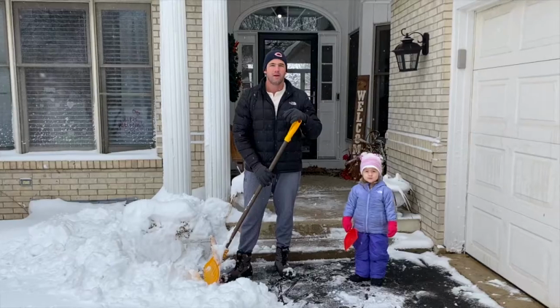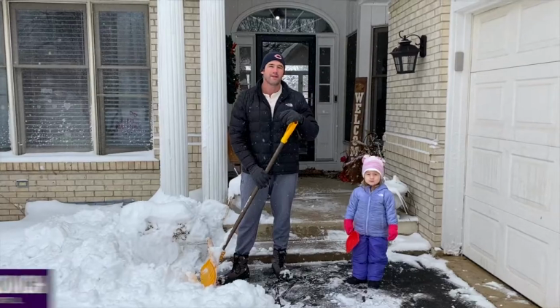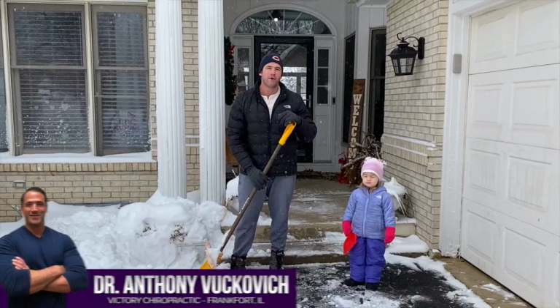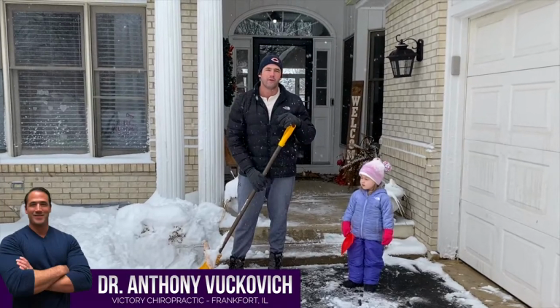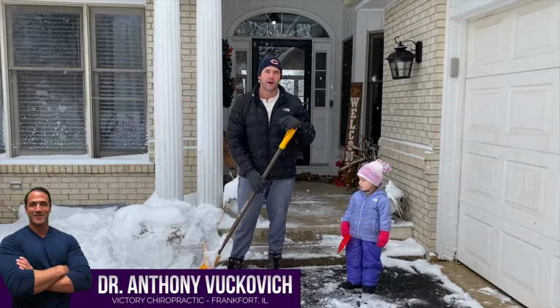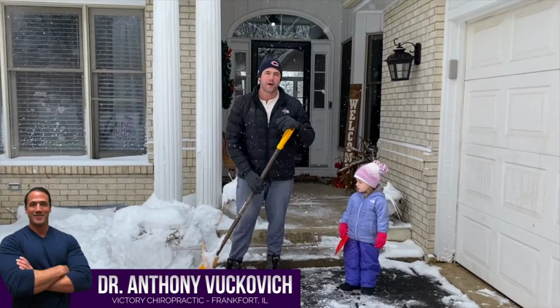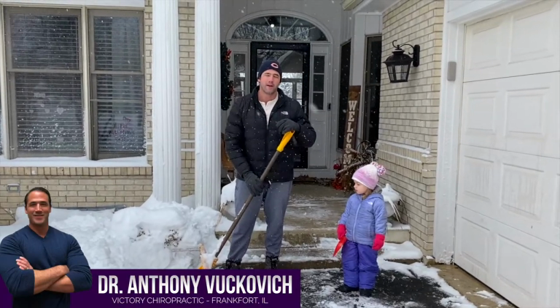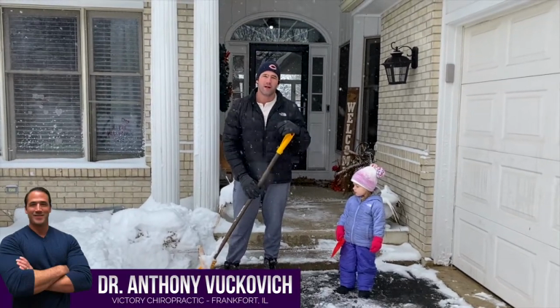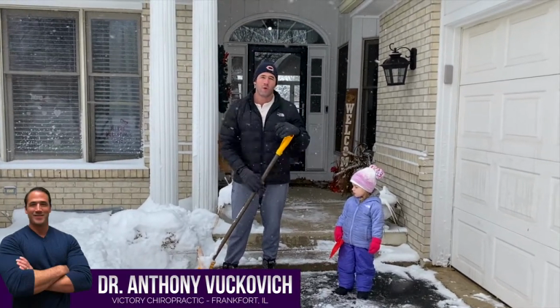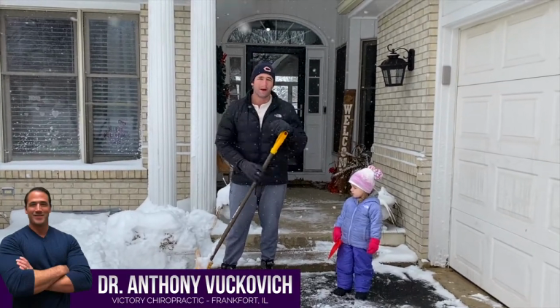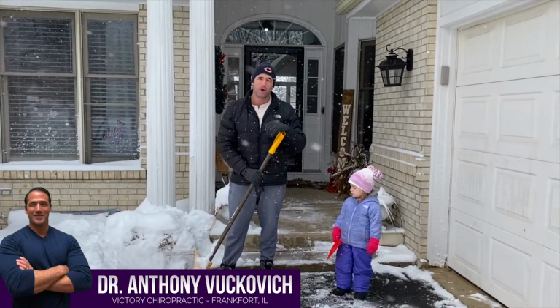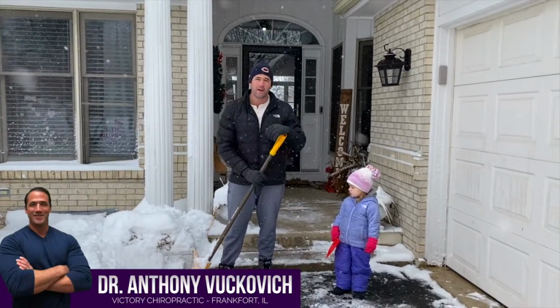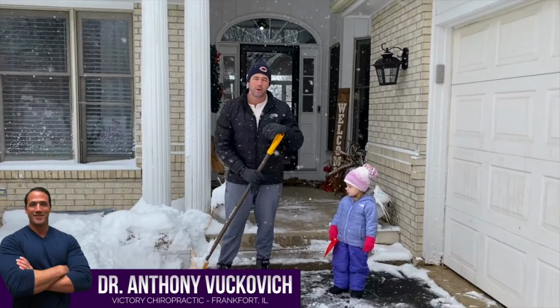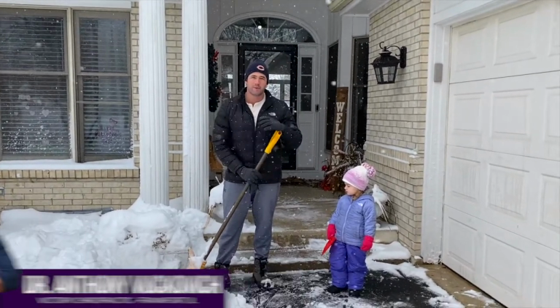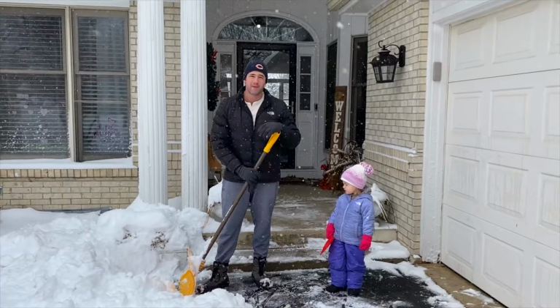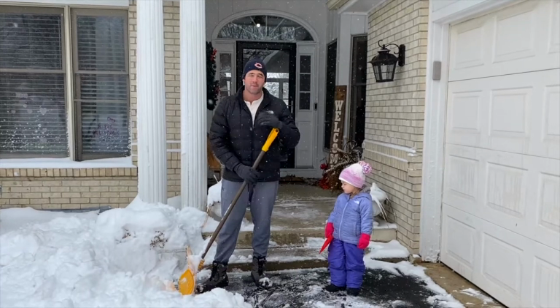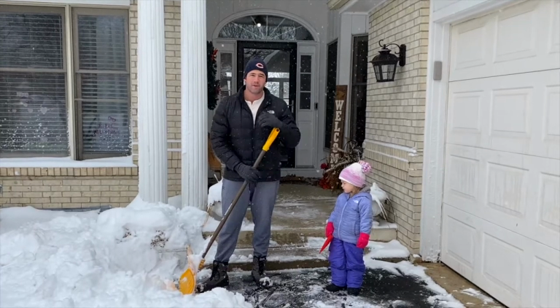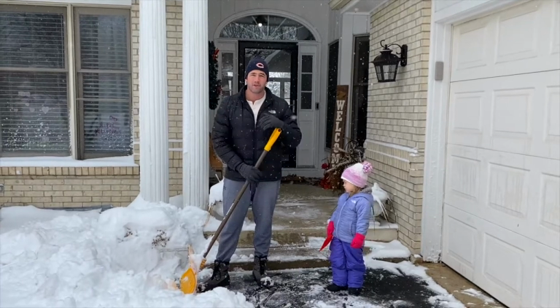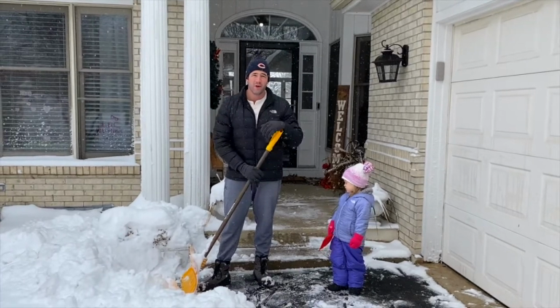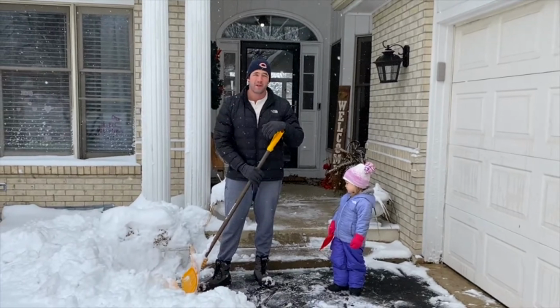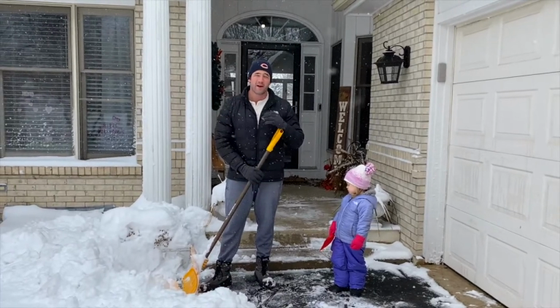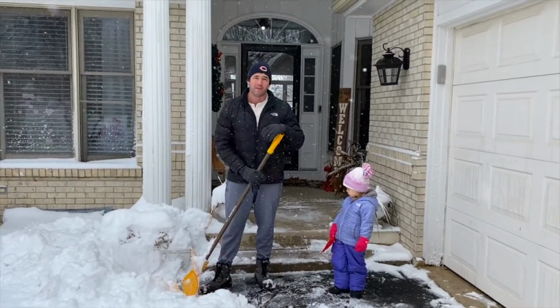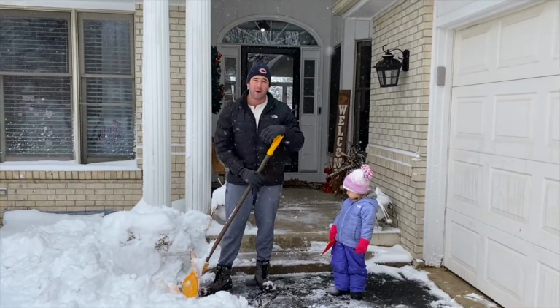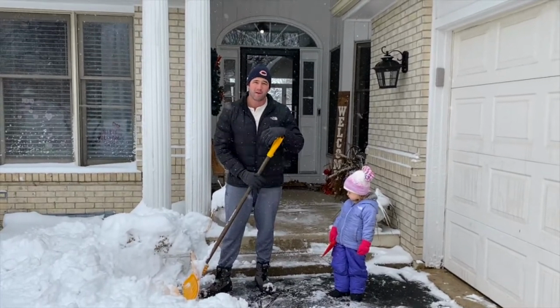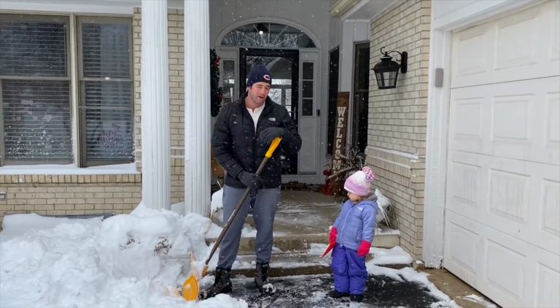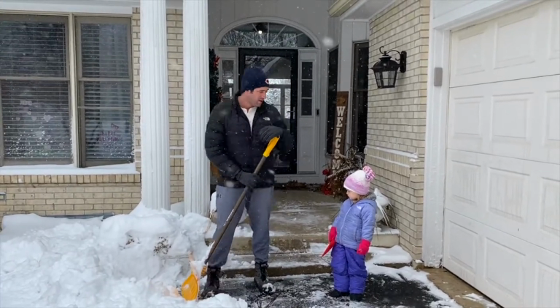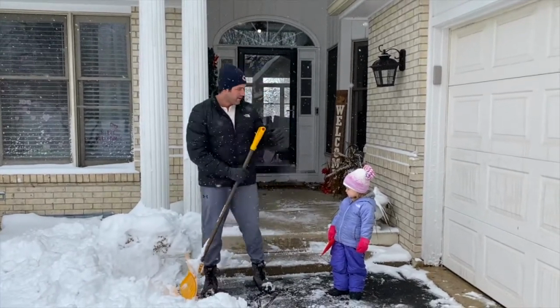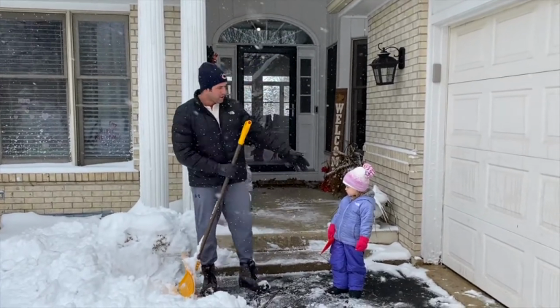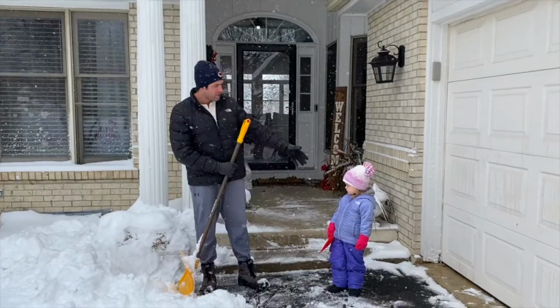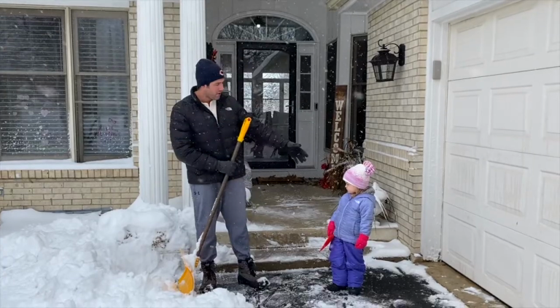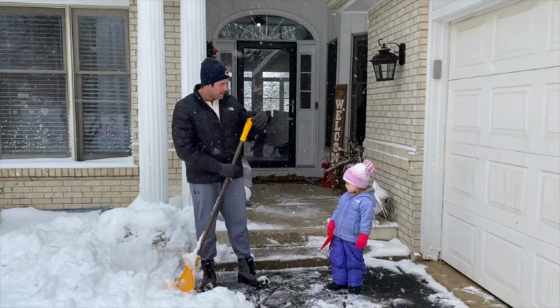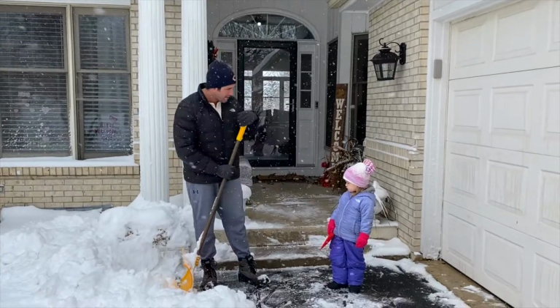Hey guys, it's Dr. Booker here with Victor Chiropractic. And as you can tell, we've got a lot of snow overnight, so I want to go over some tips on how to properly shovel snow to make sure you're not going to aggravate your back. This is my daughter, Victoria. She's going to help me out today.